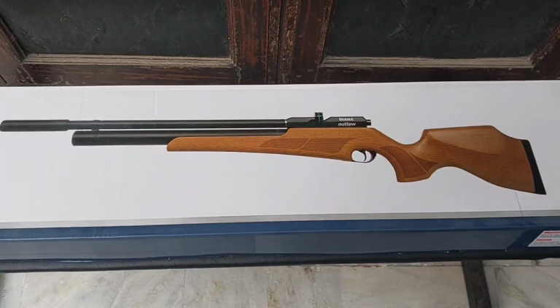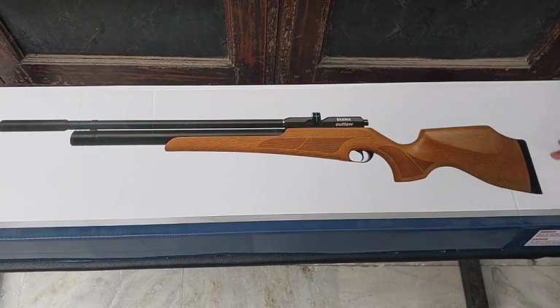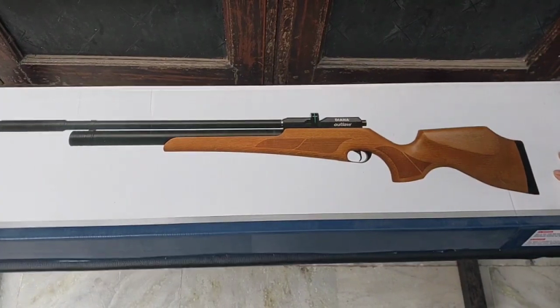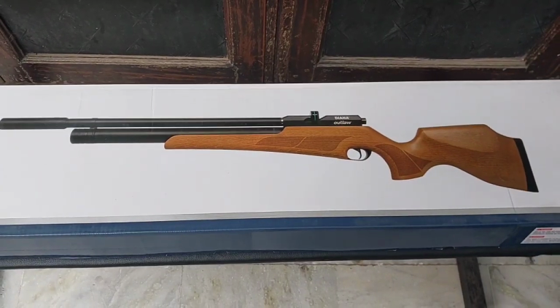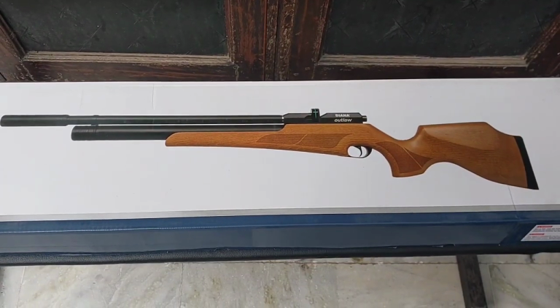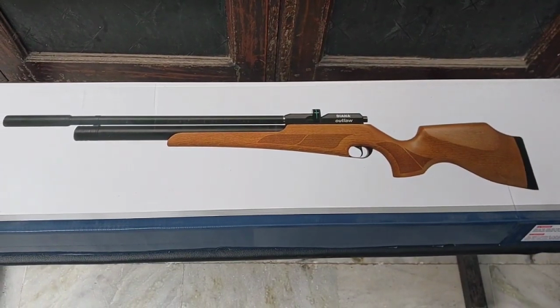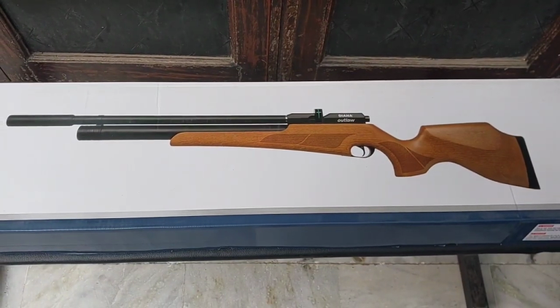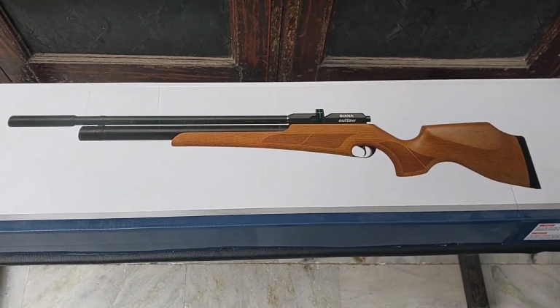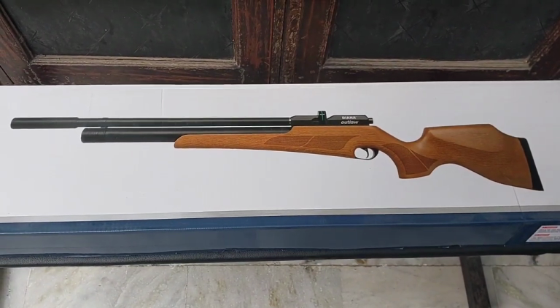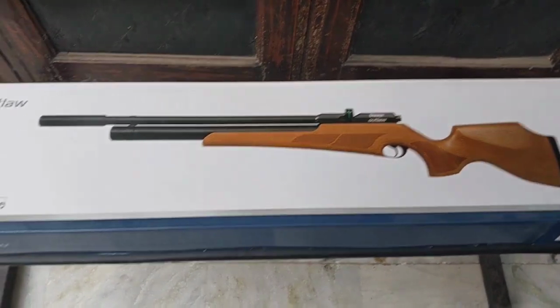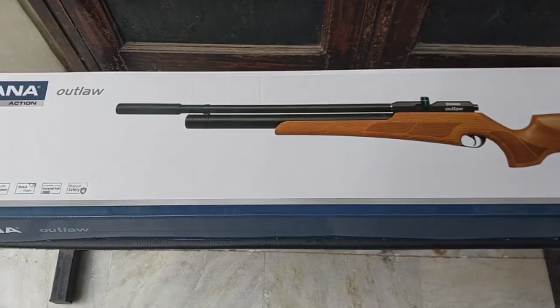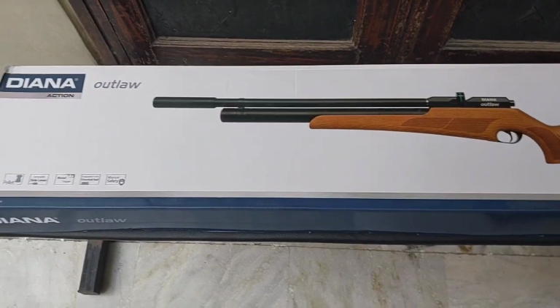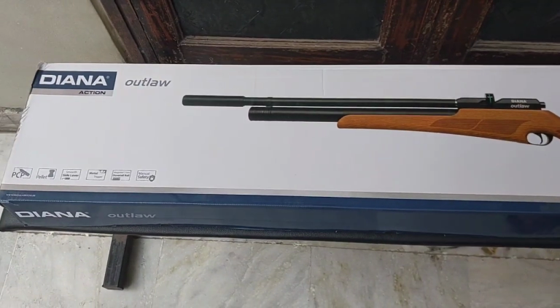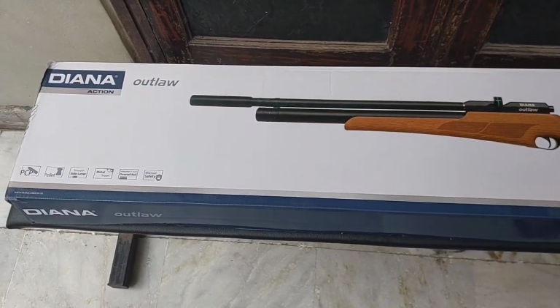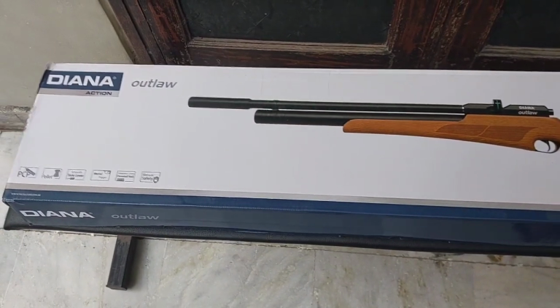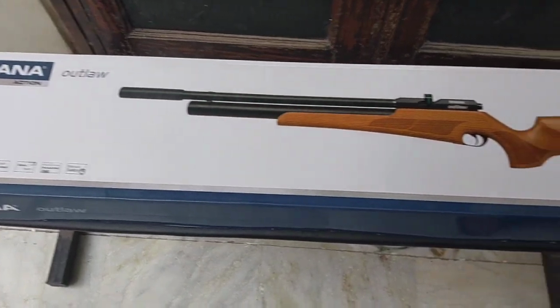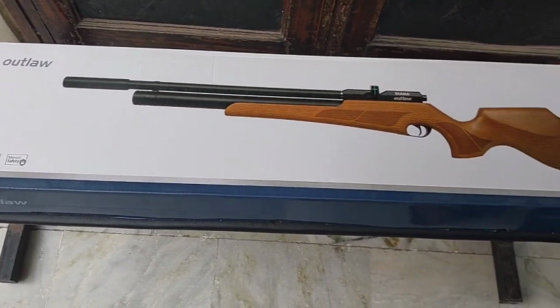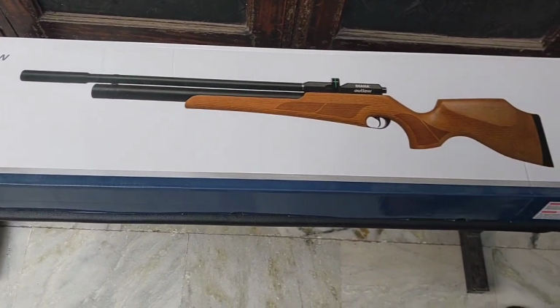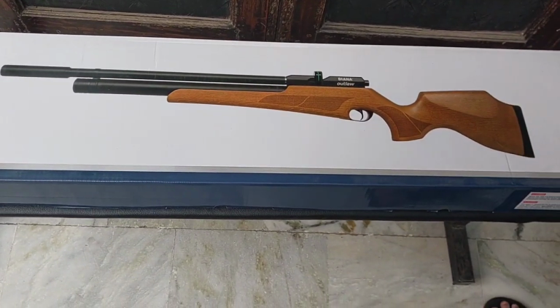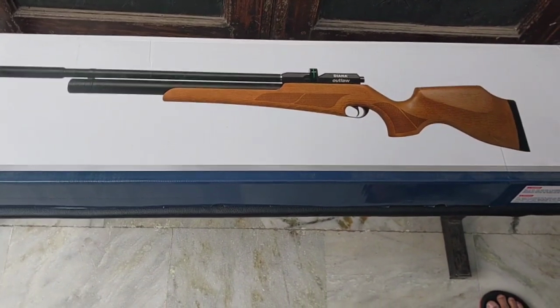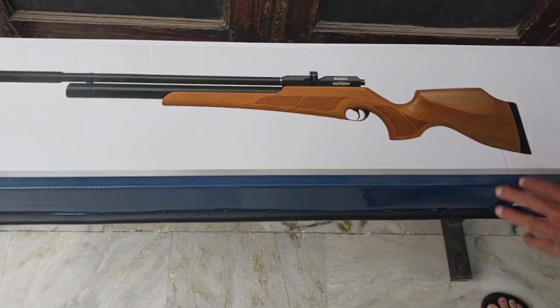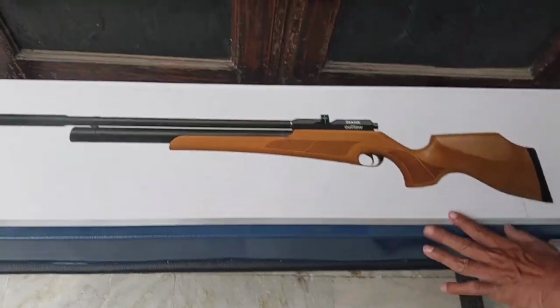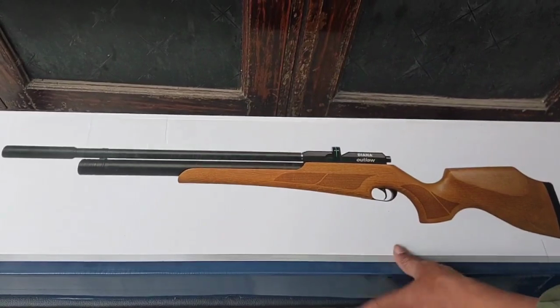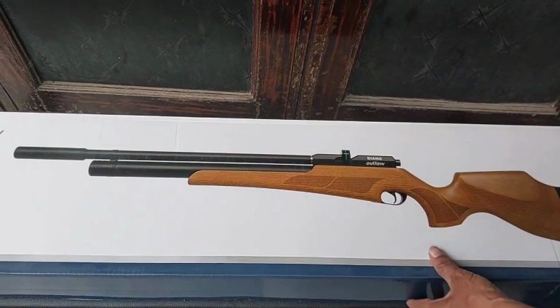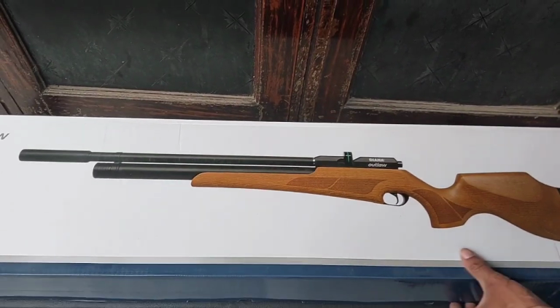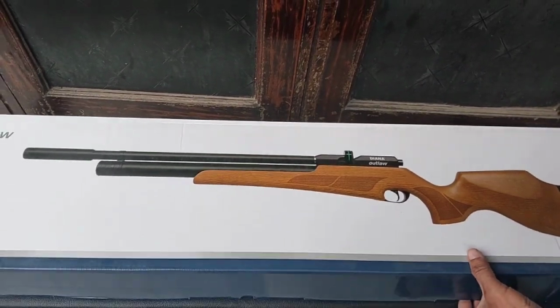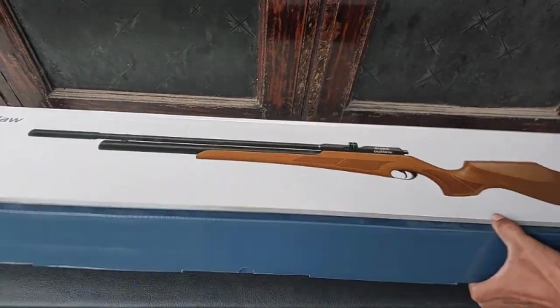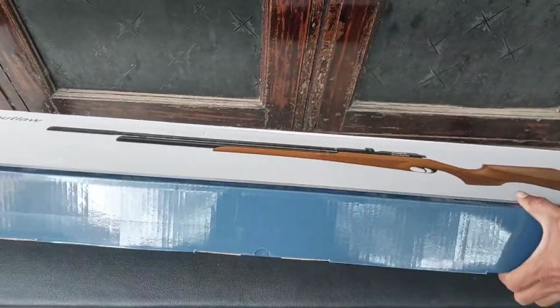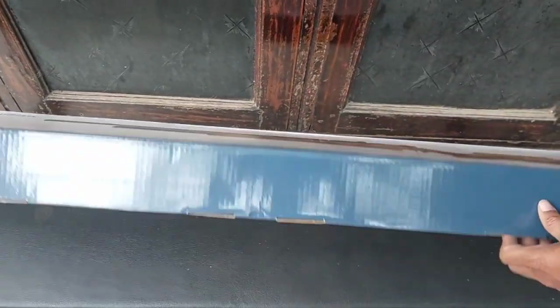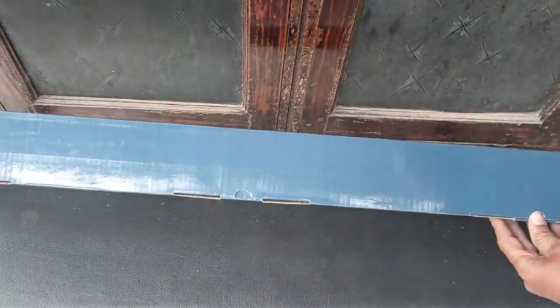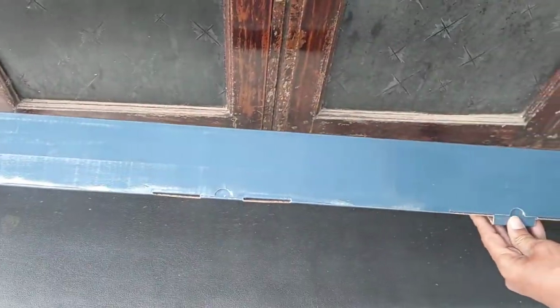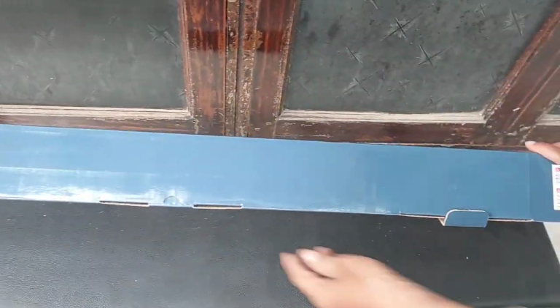Hello everyone, welcome to our new video which is an unboxing of the Daina Outlaw. We are pelletshoppy.com — you can always browse us on our website. This is the Daina Outlaw; this is how the new box looks like. Let's open it.